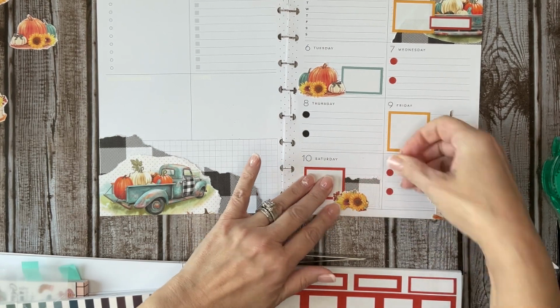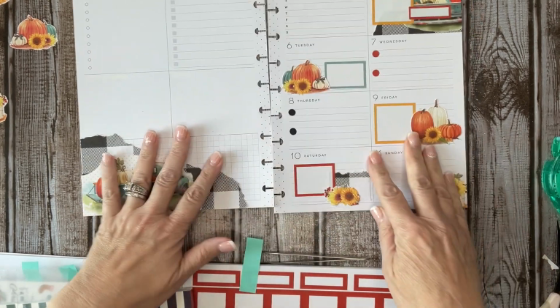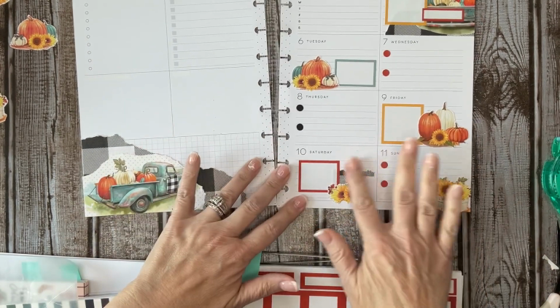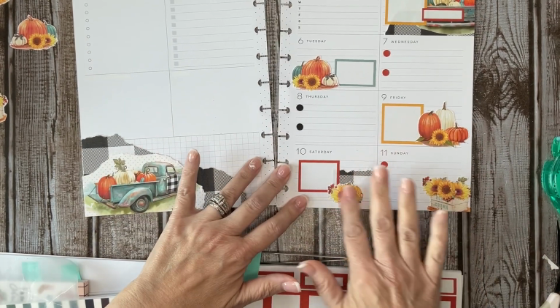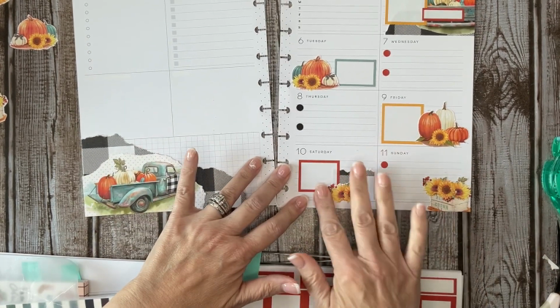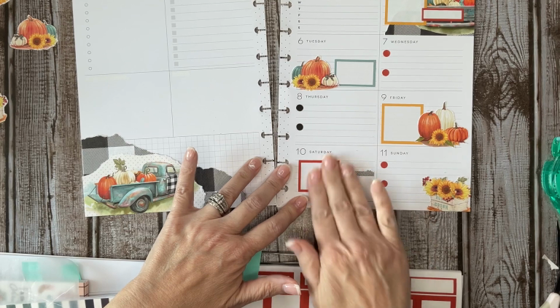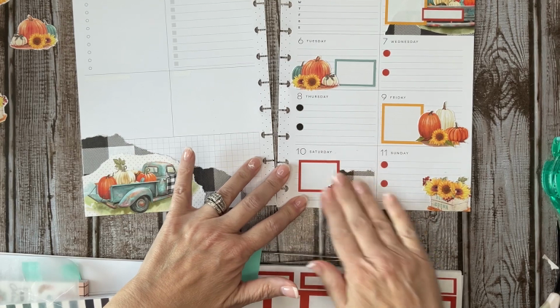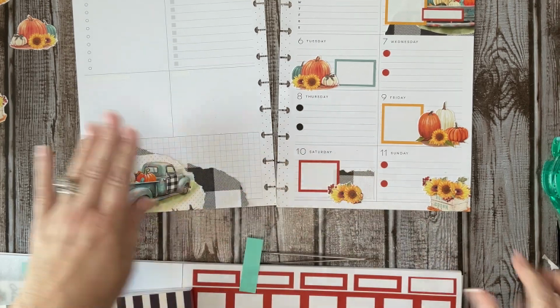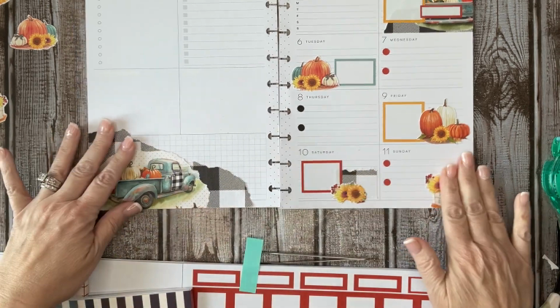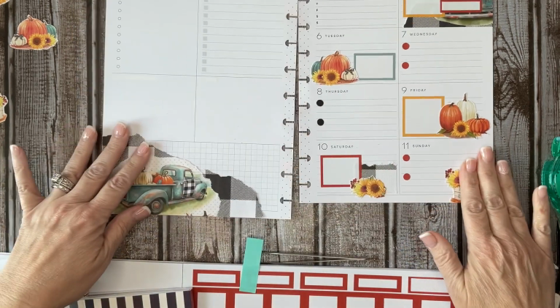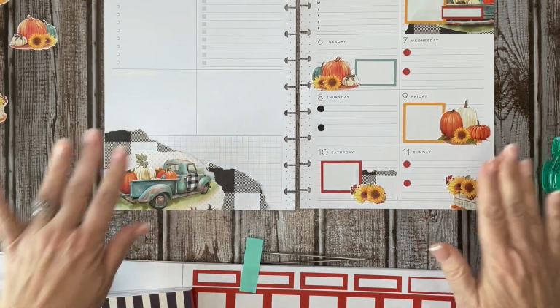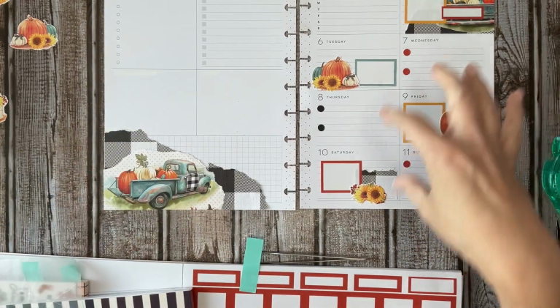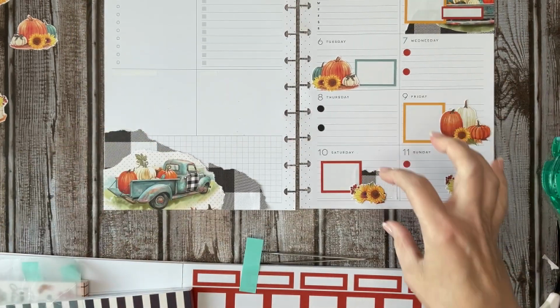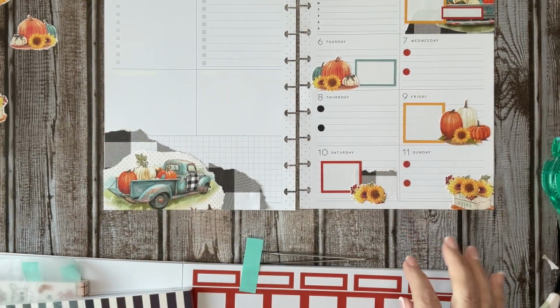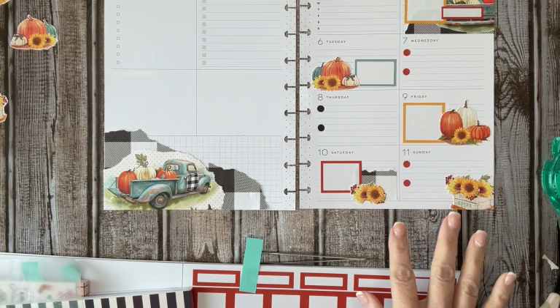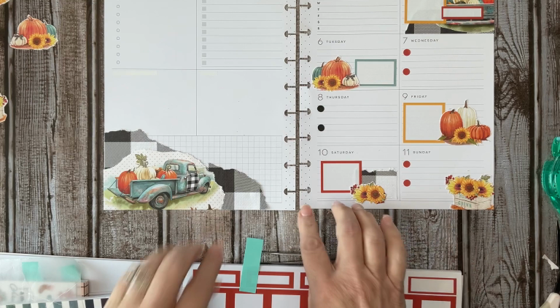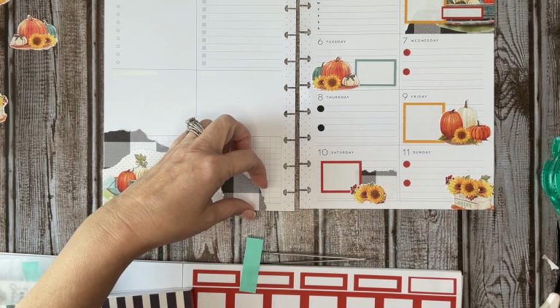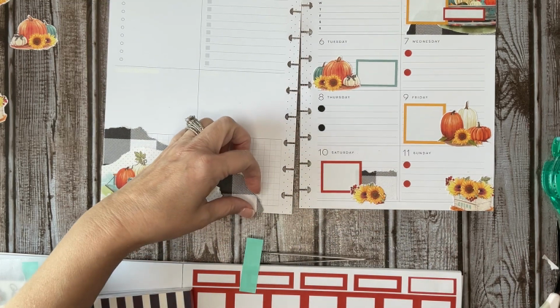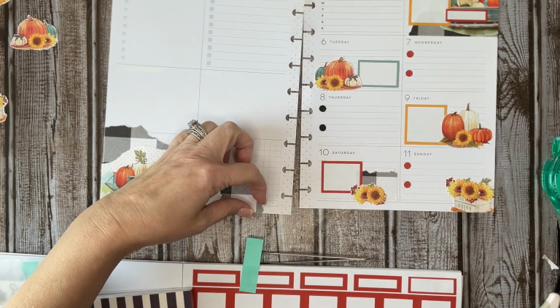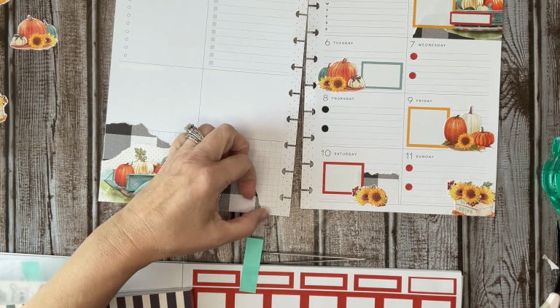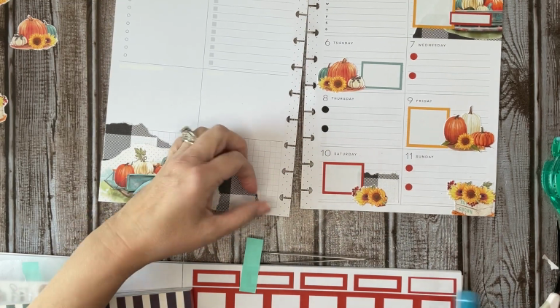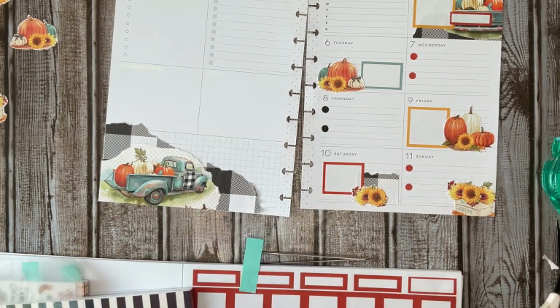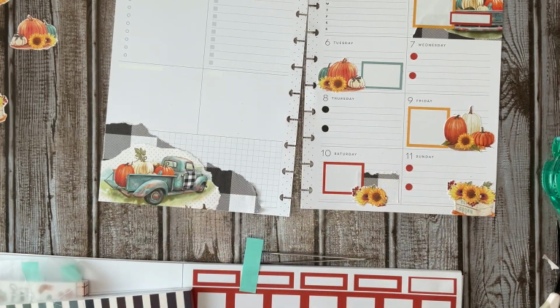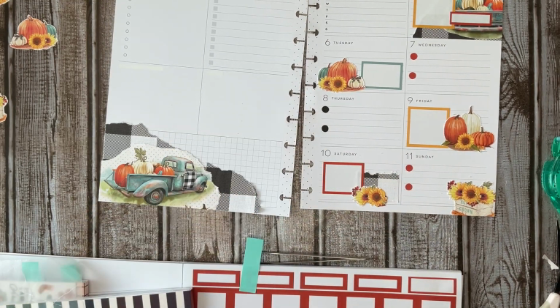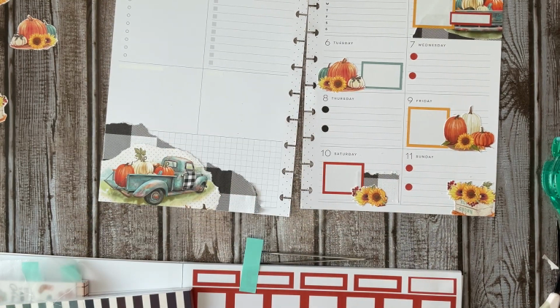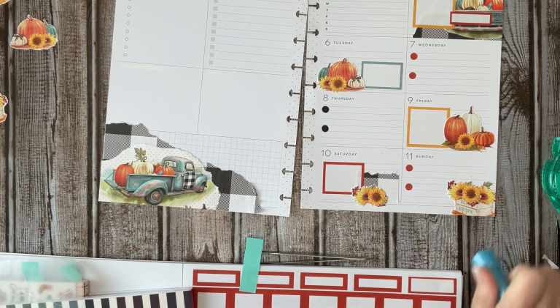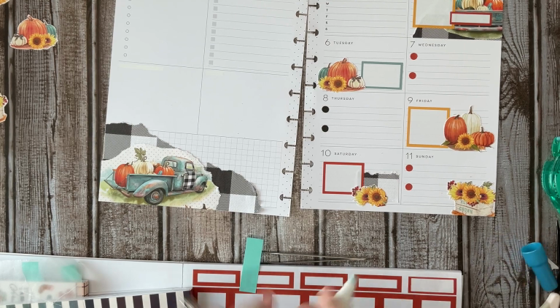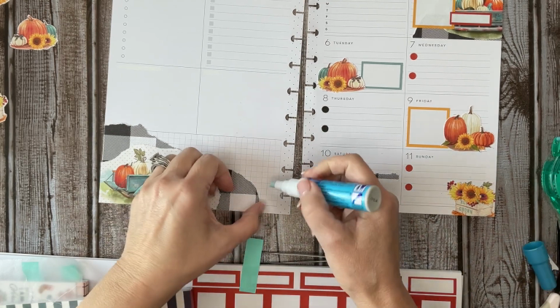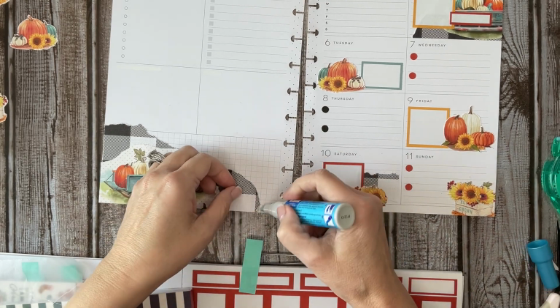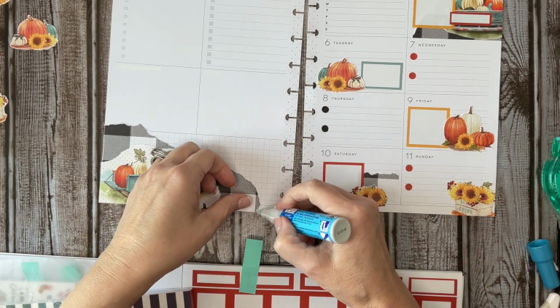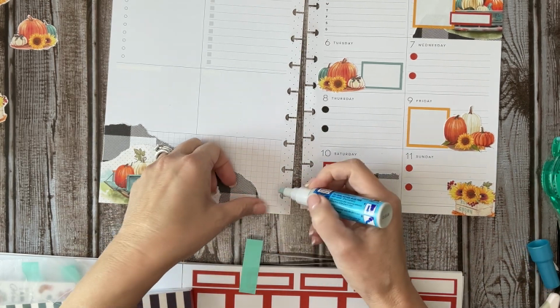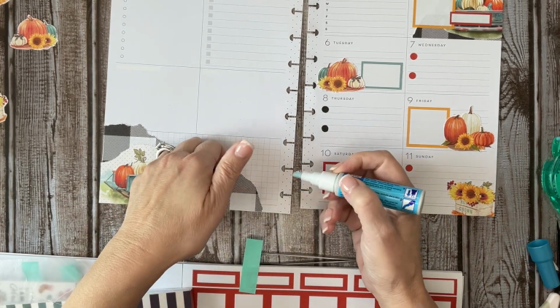So we brought in that buffalo chuck just a little bit, because I felt like we needed just a little bit more on this page. This is kind of coming up here, so I want to get this glue pen and get that done.